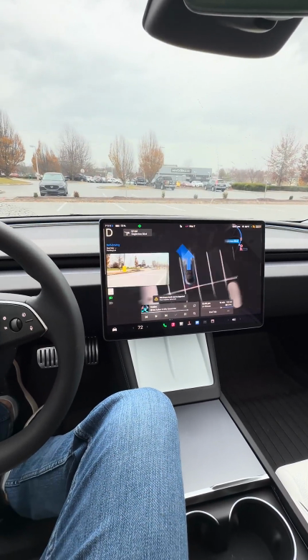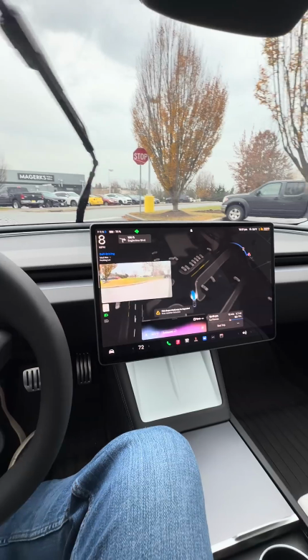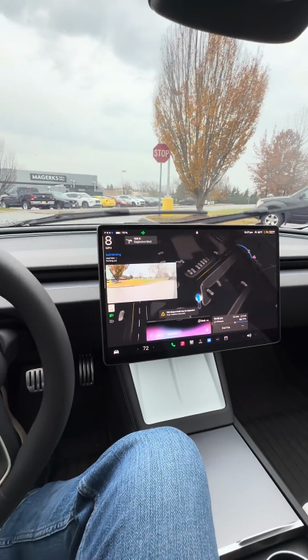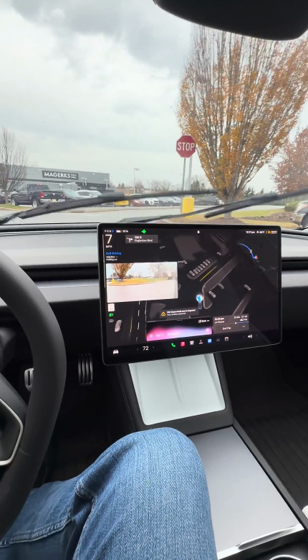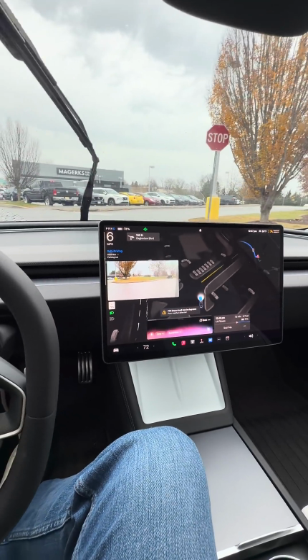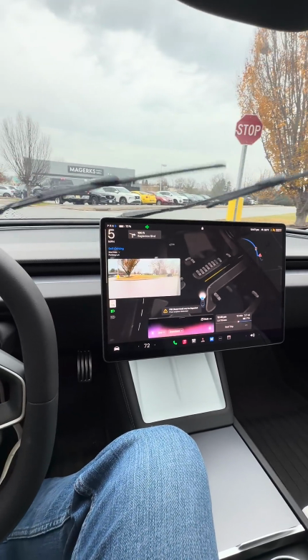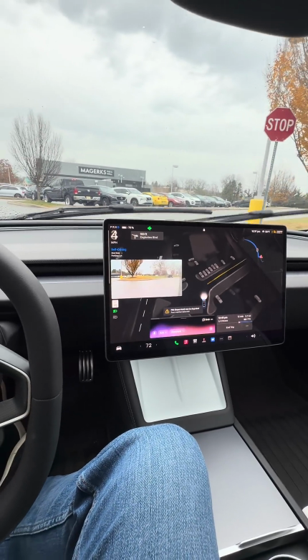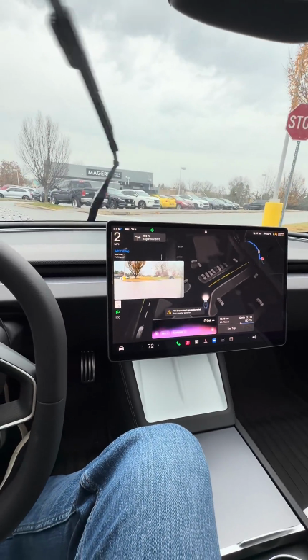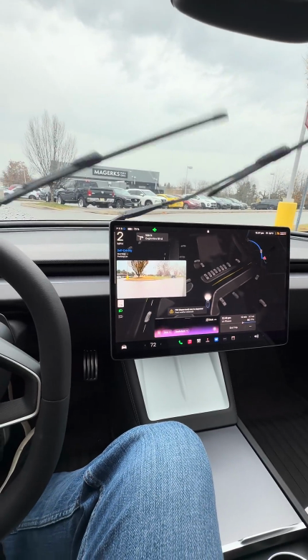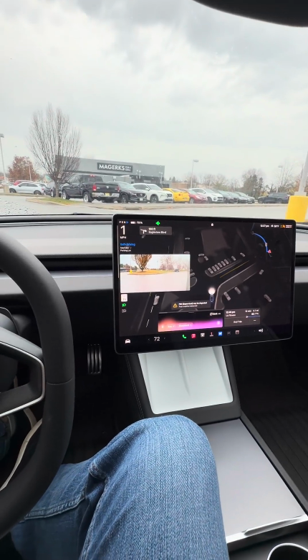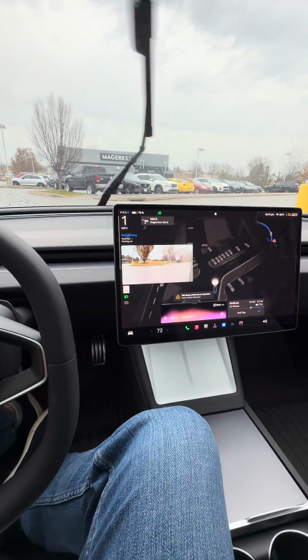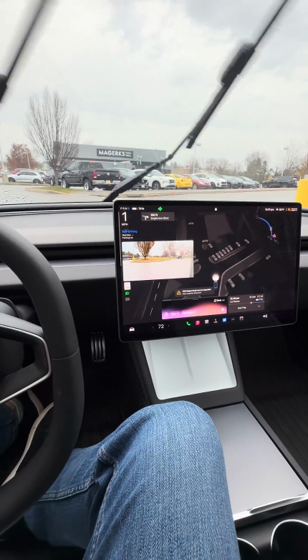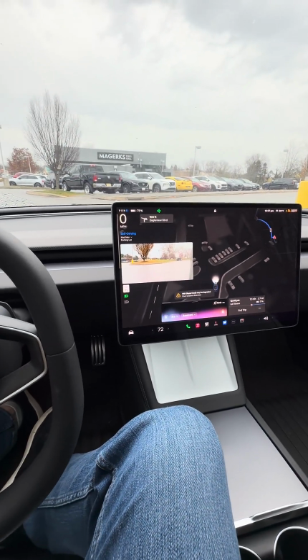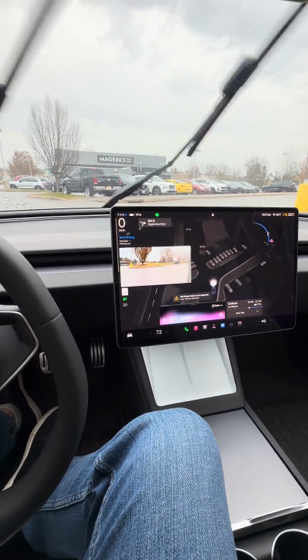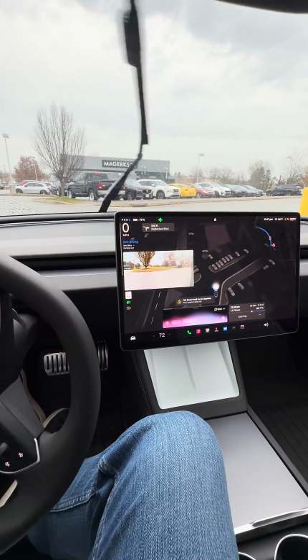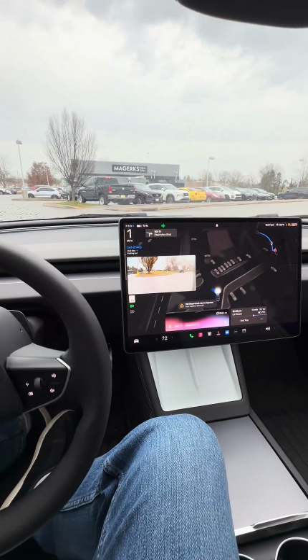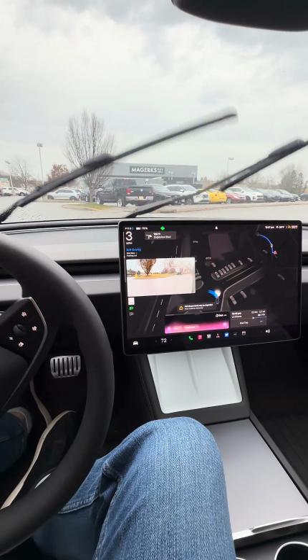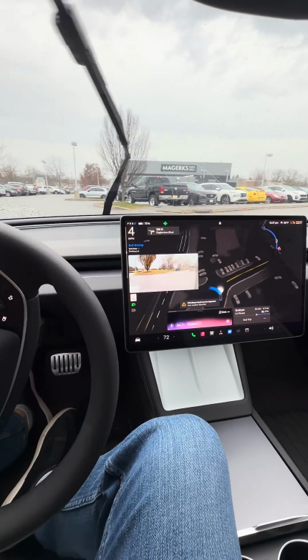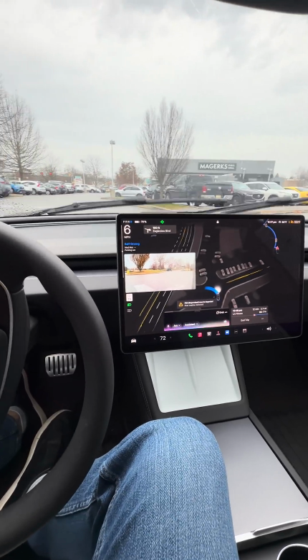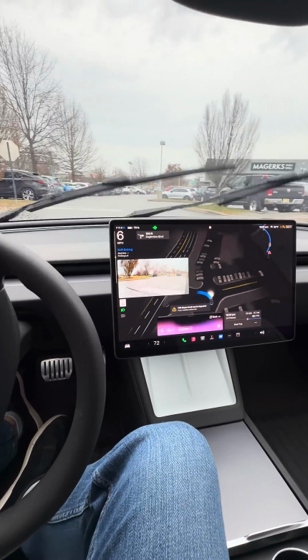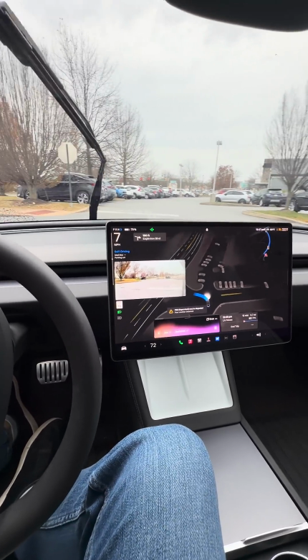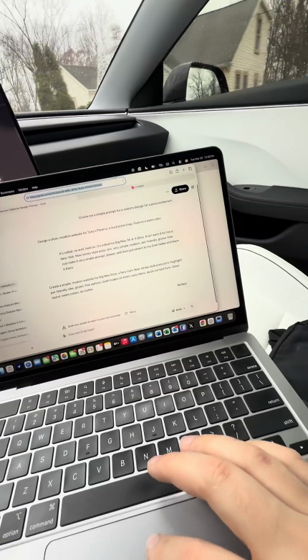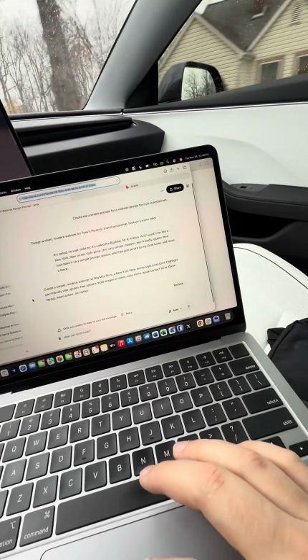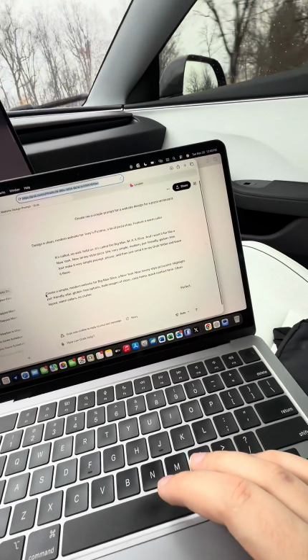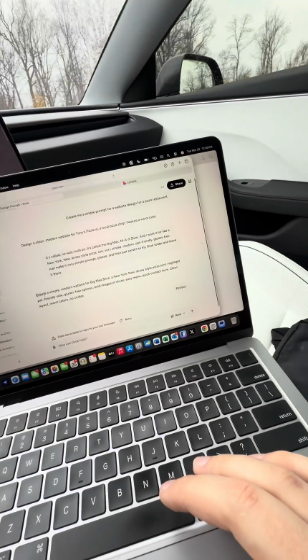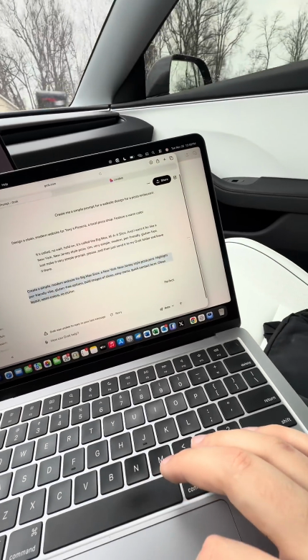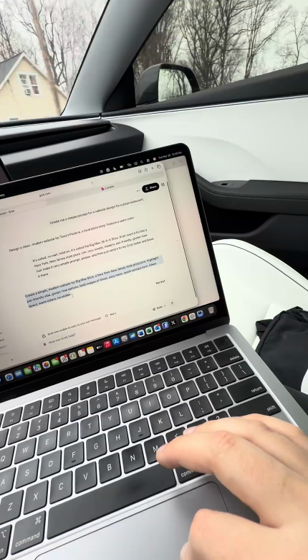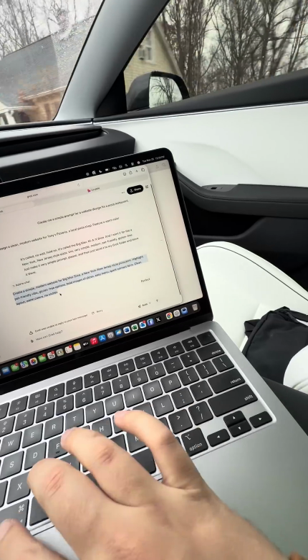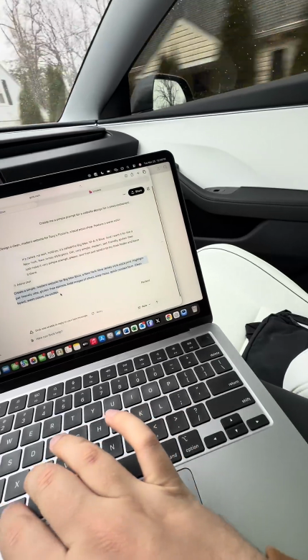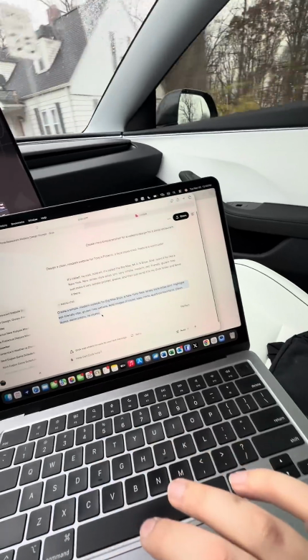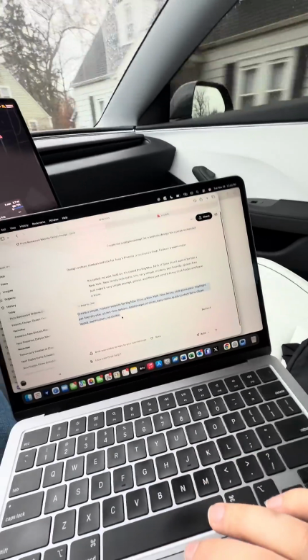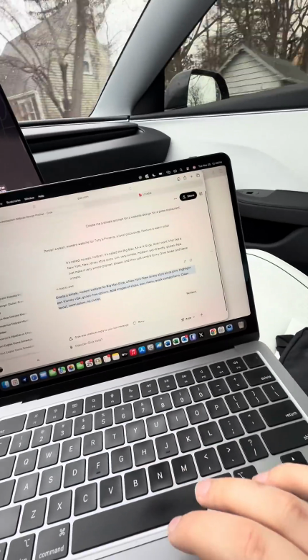I want to design a website that's a pizza restaurant. I'm a new pizza restaurant owner — the restaurant is called The Big Max Slice. I've opened up my Grok here, and here's the prompt that we just created in the car while we're driving.